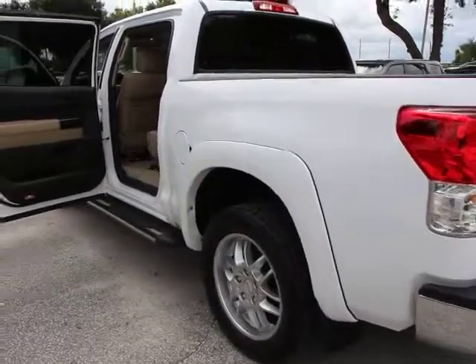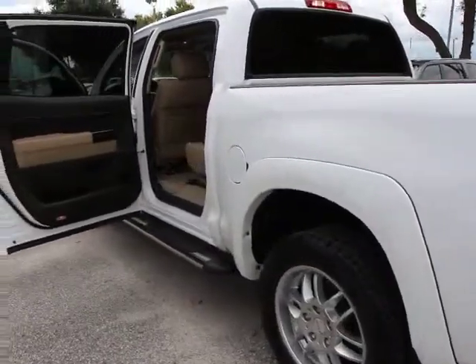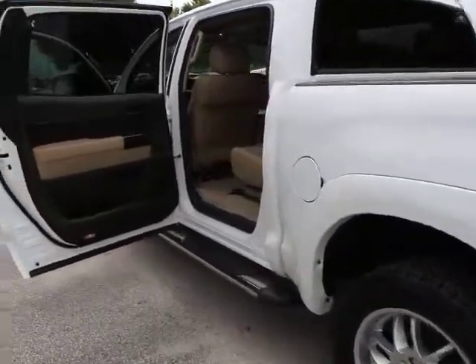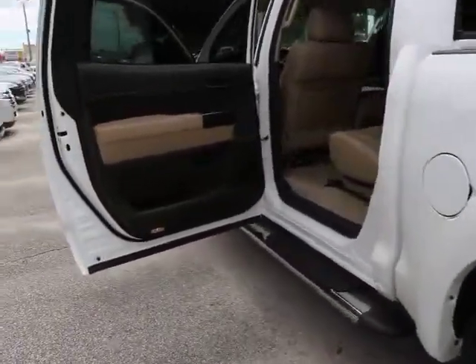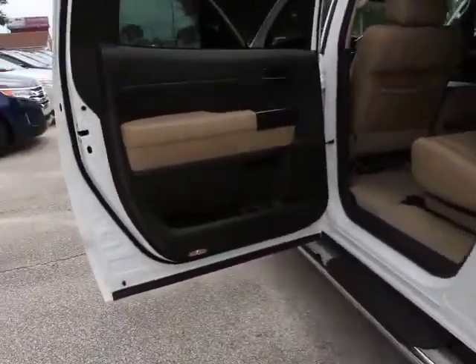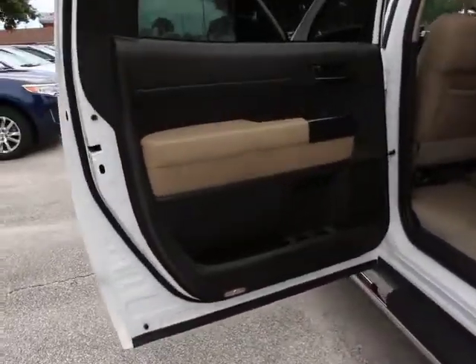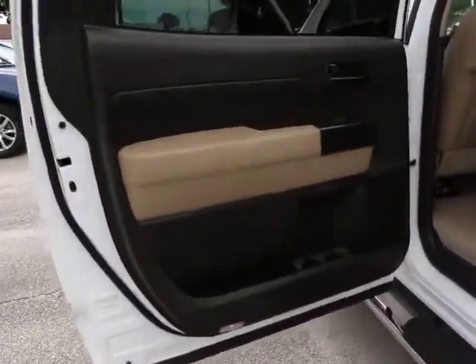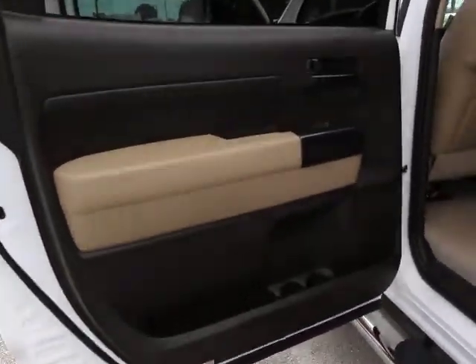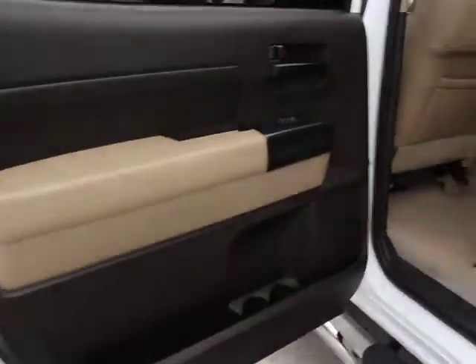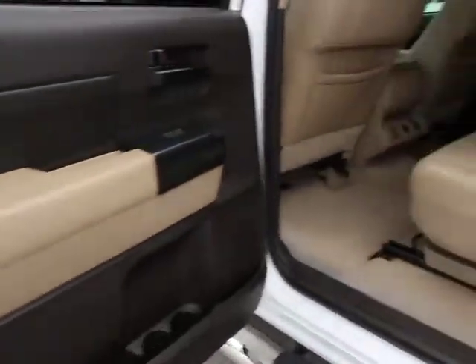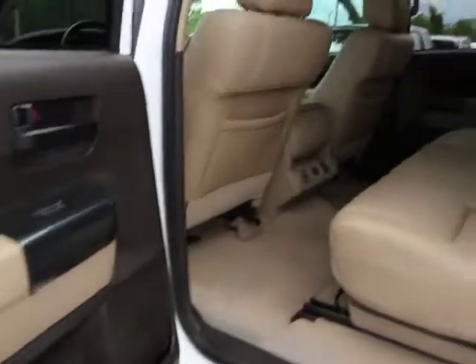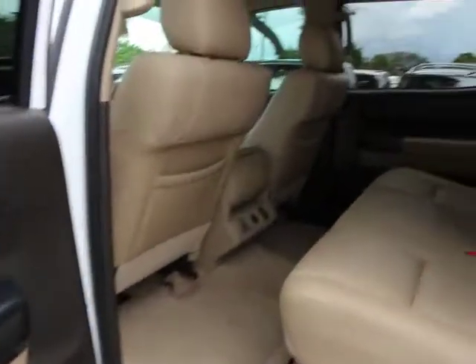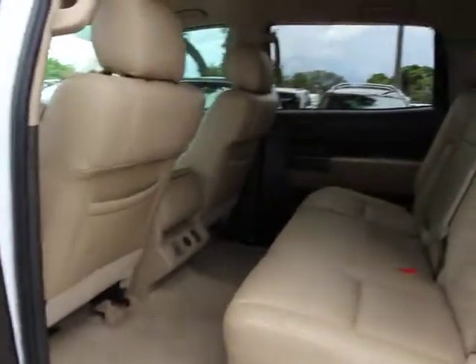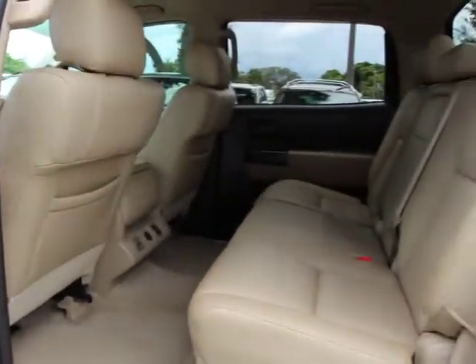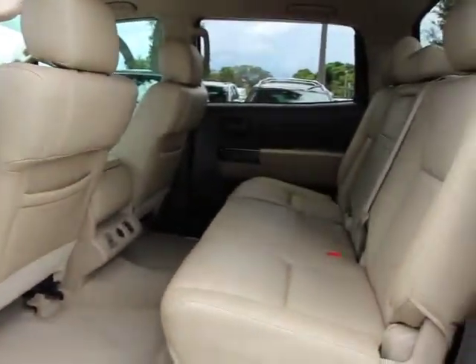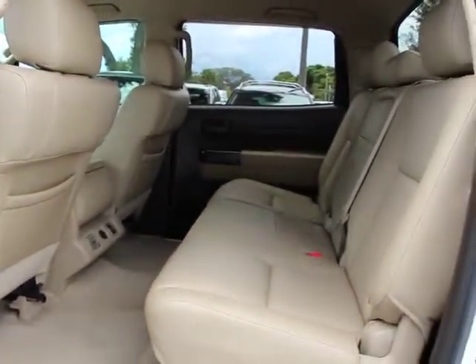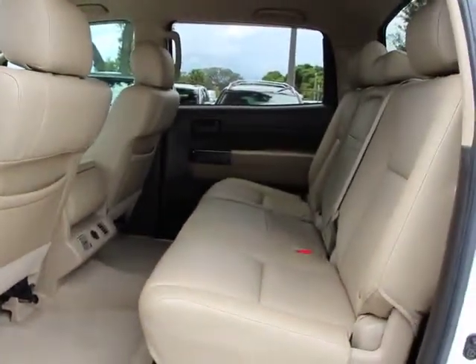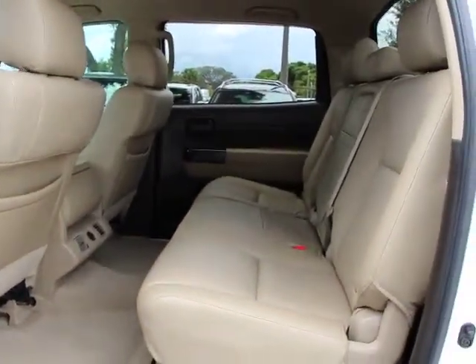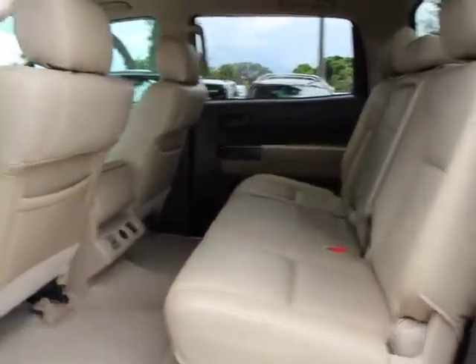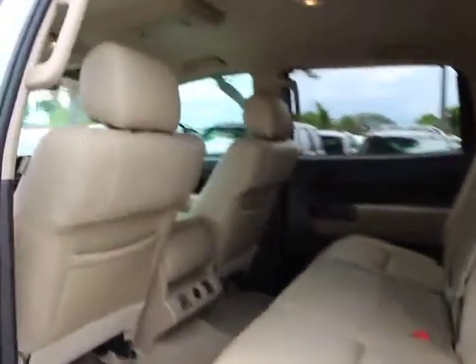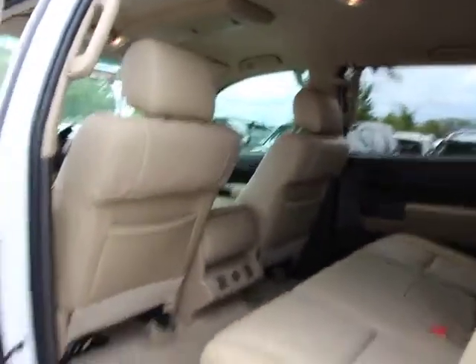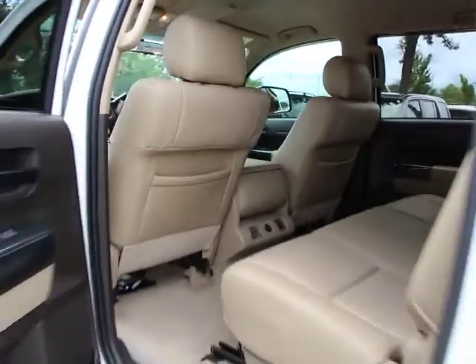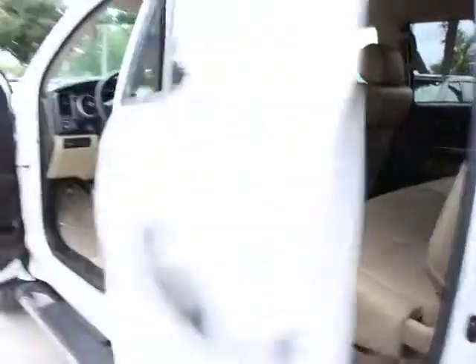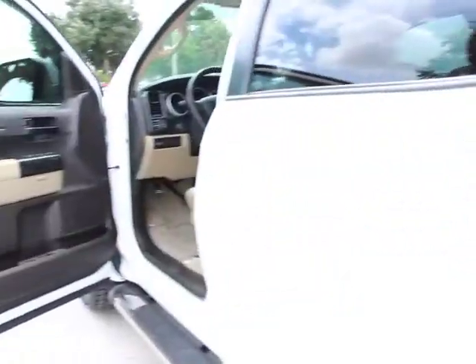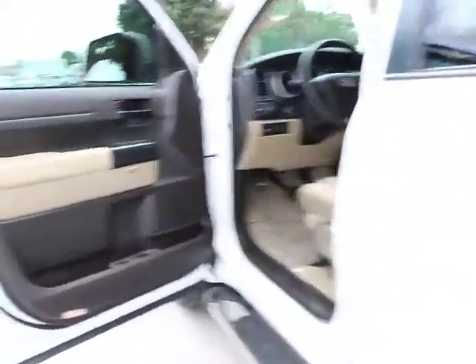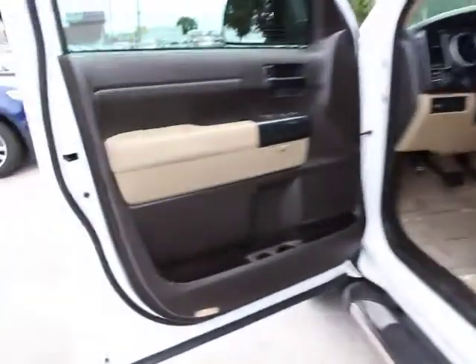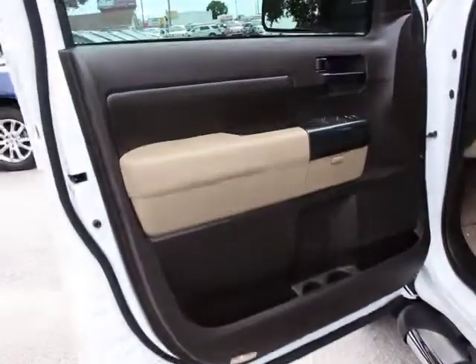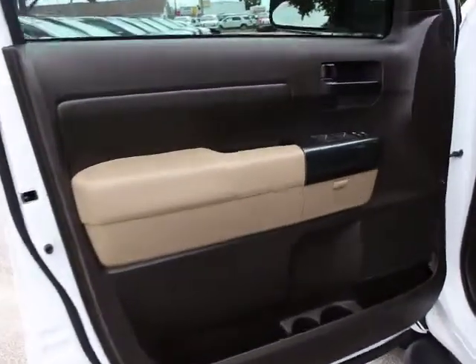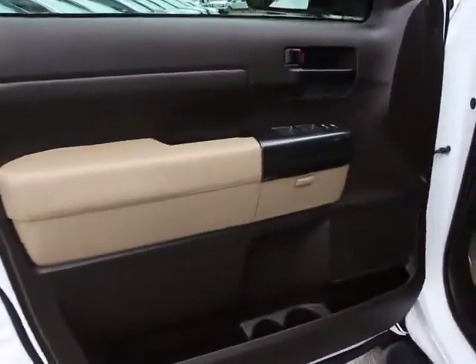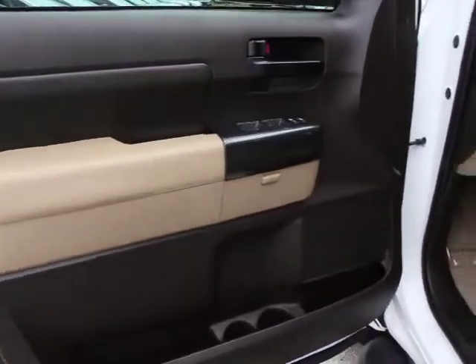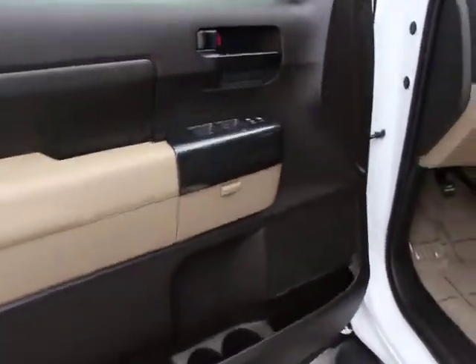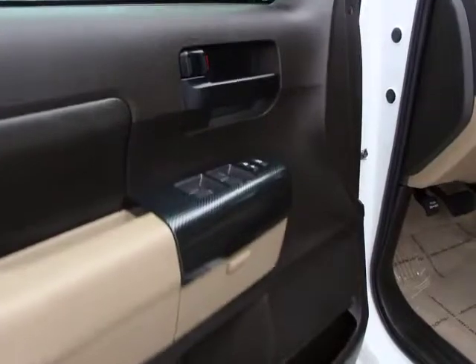With a towing capacity of up to 10,000 plus pounds and a payload capacity of over 2,000 pounds, the Tundra is the perfect mix of power and efficiency and is priced below $25,000. This vehicle has less than 45,000 miles.